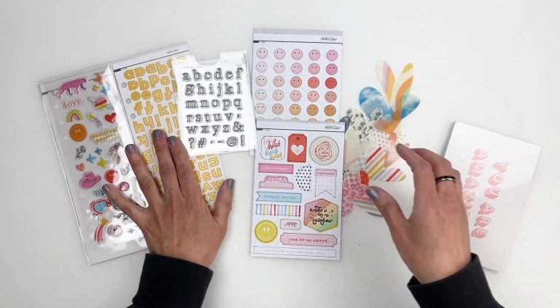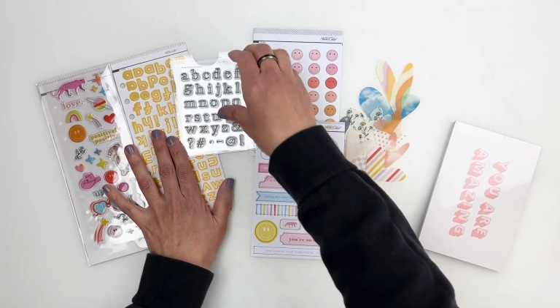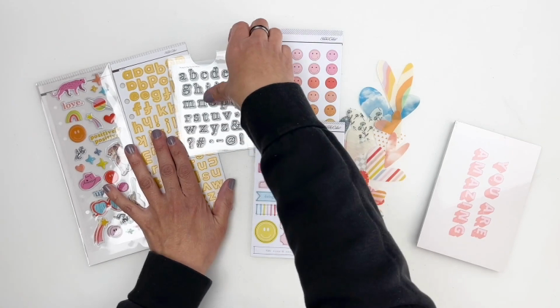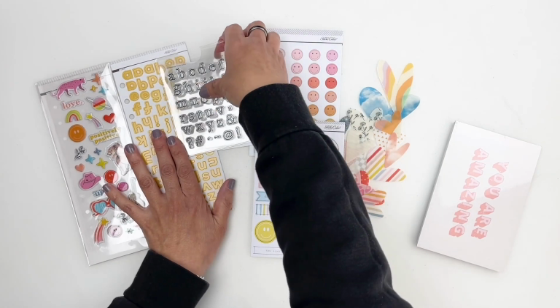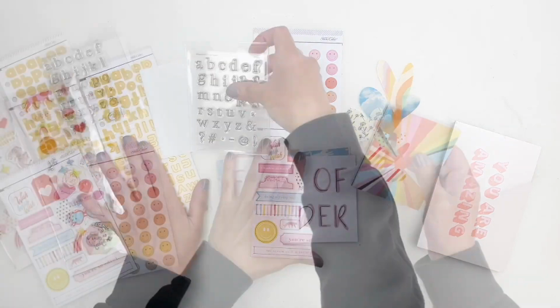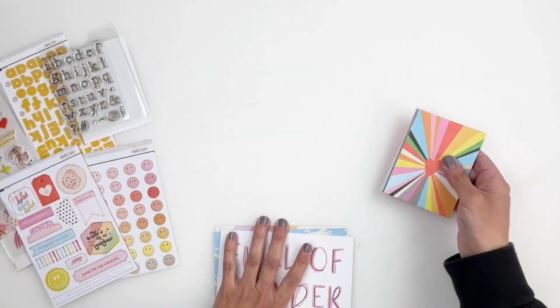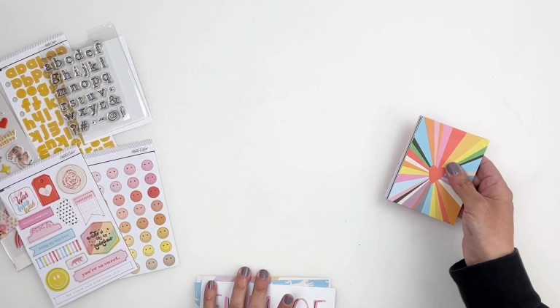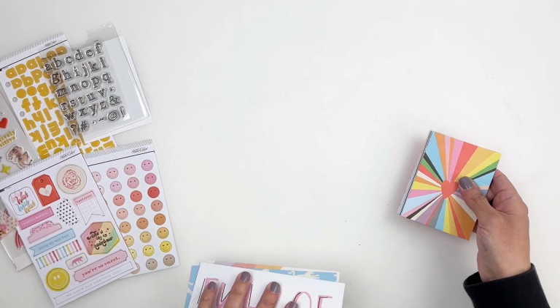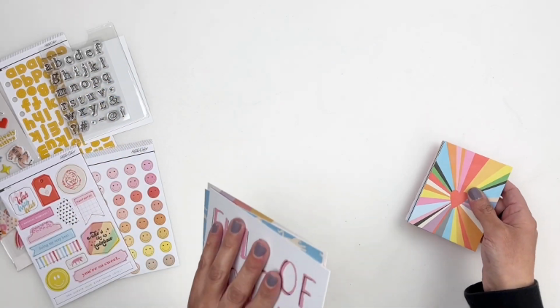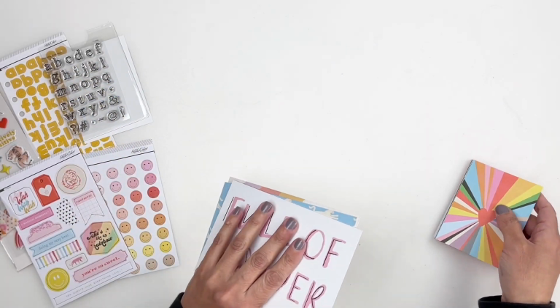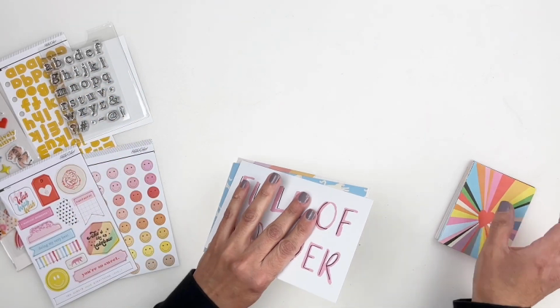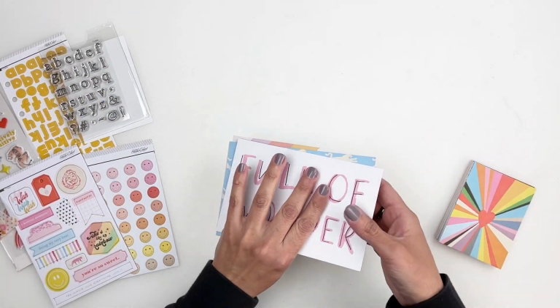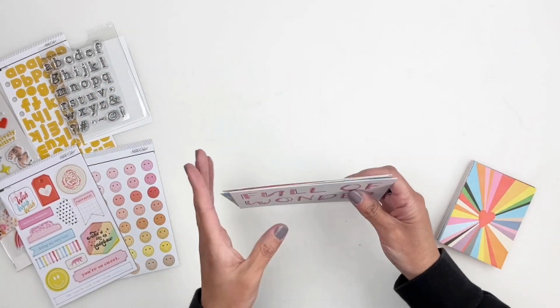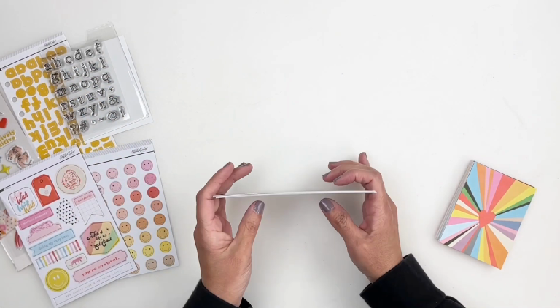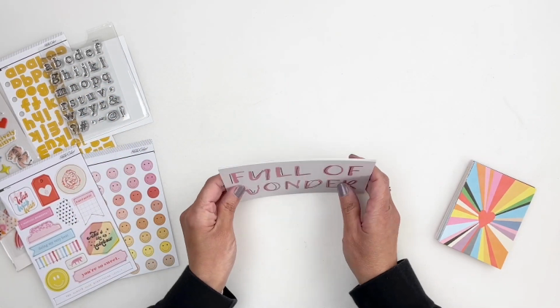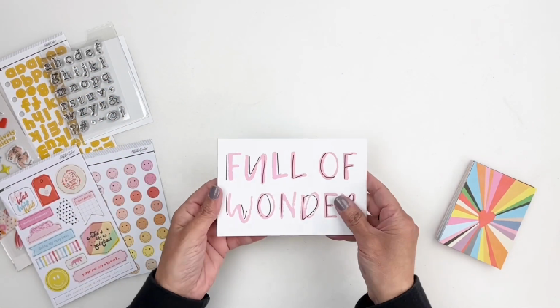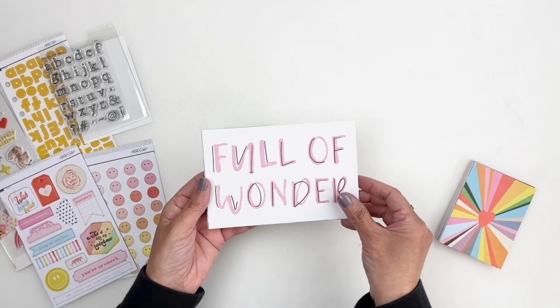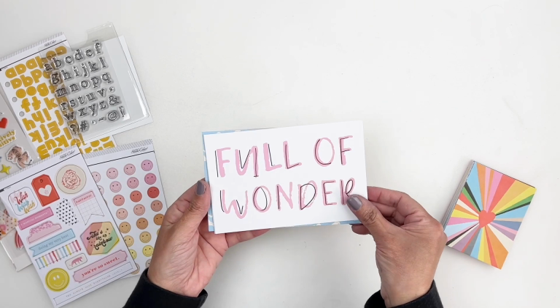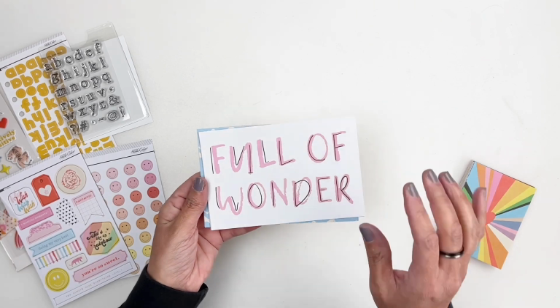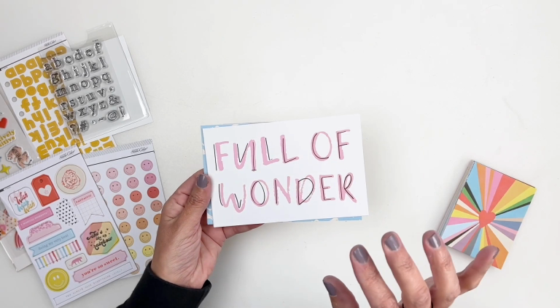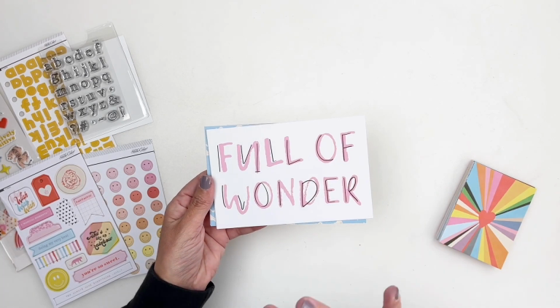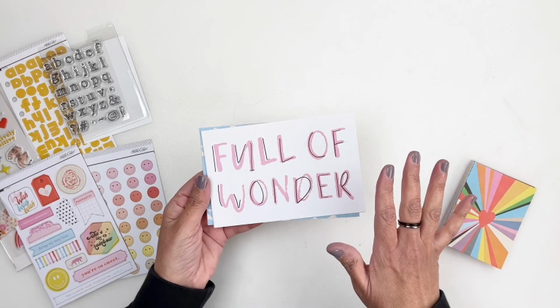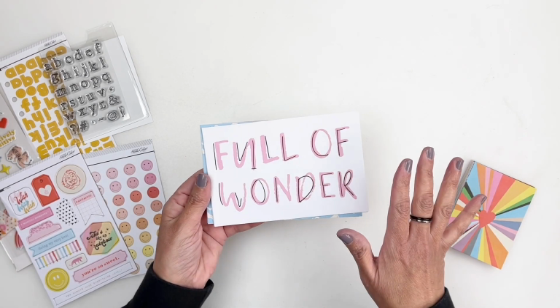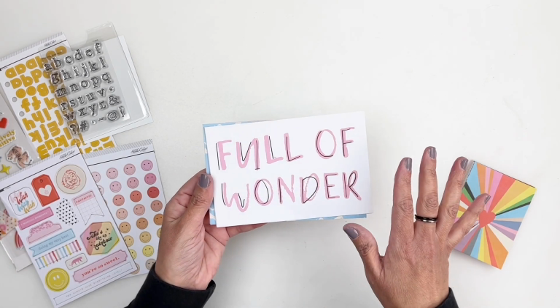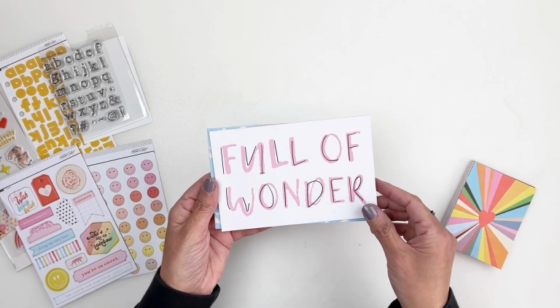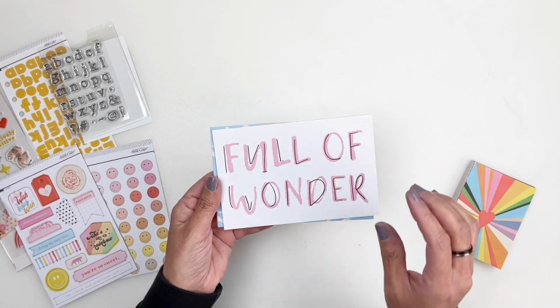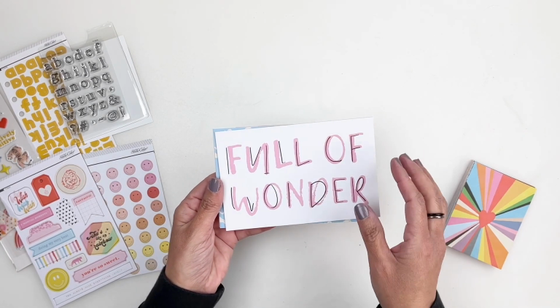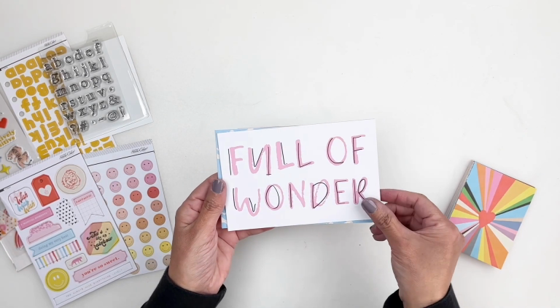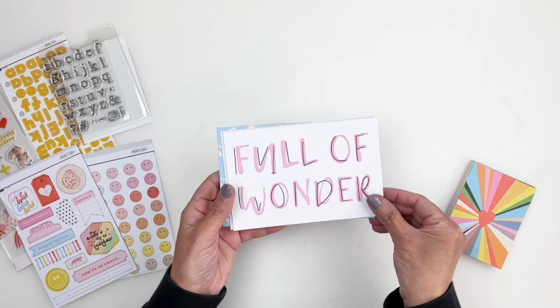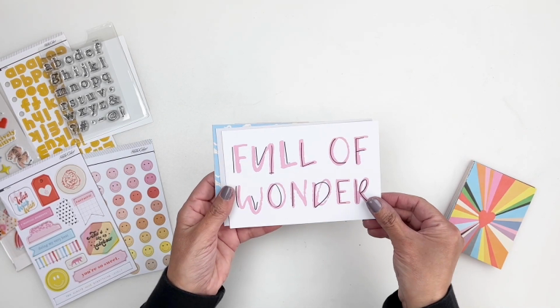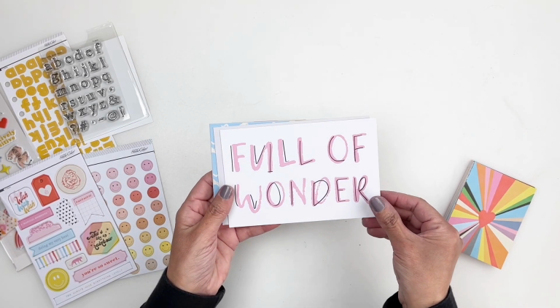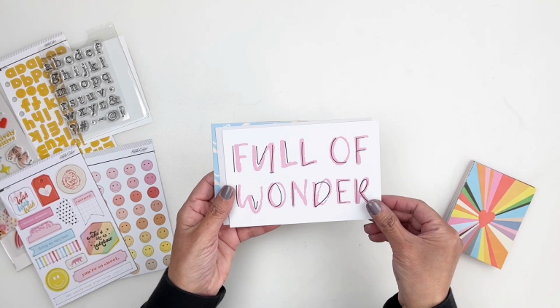Let's take a look at the cards. As always you get loads of cards with your Documenter kit. I'm going to go through these quickly but they're all so beautiful and fun.